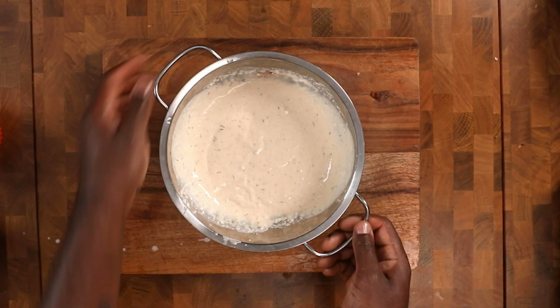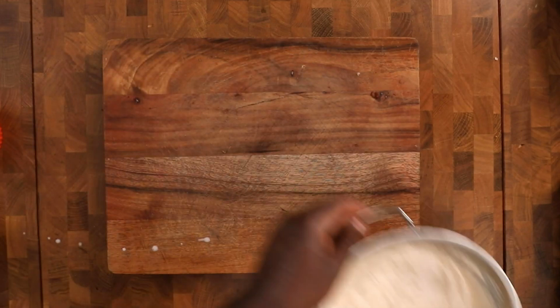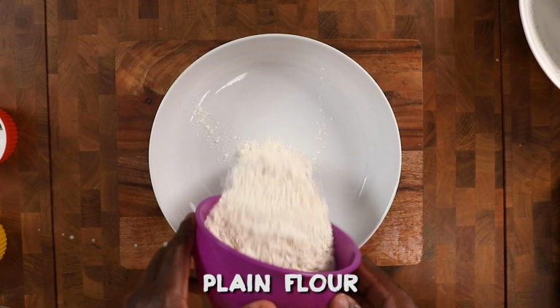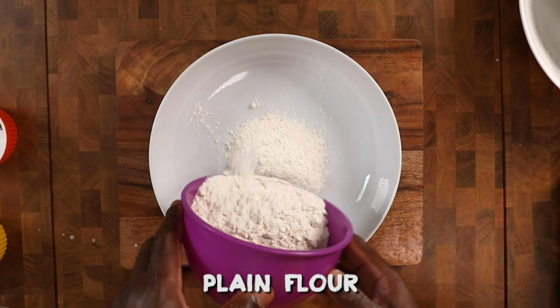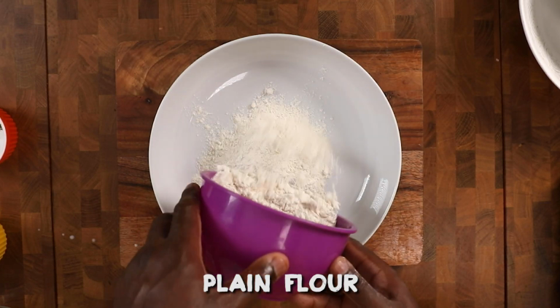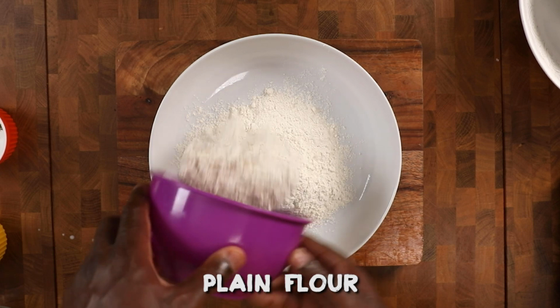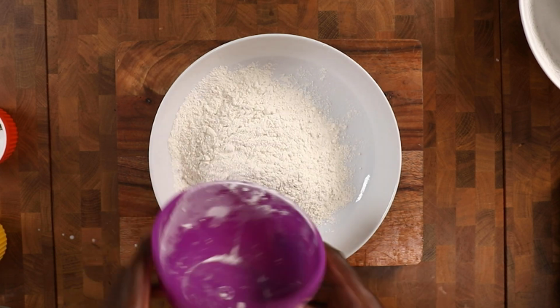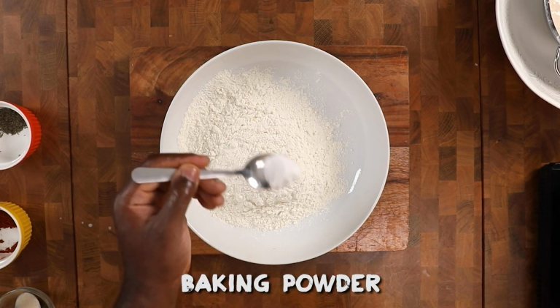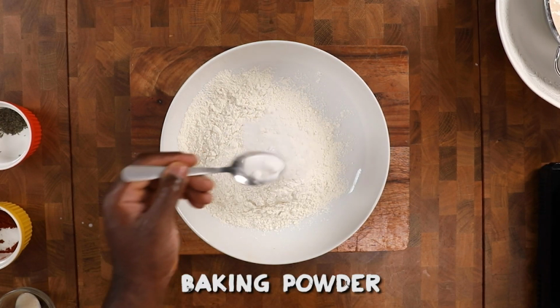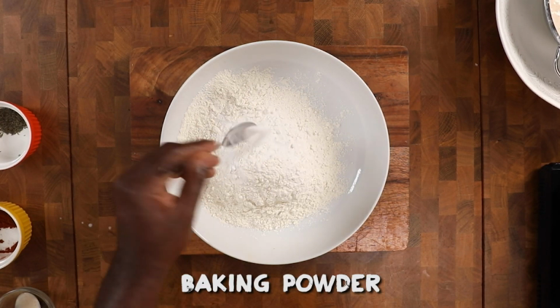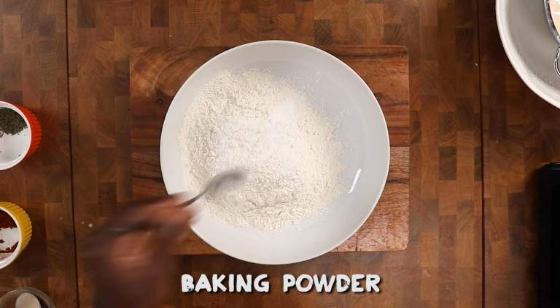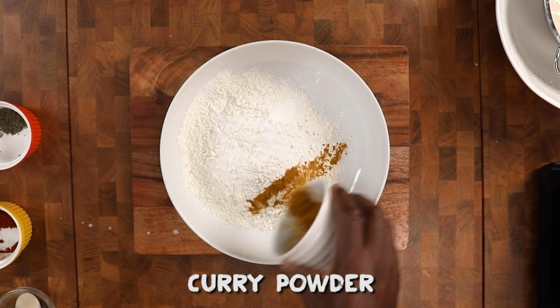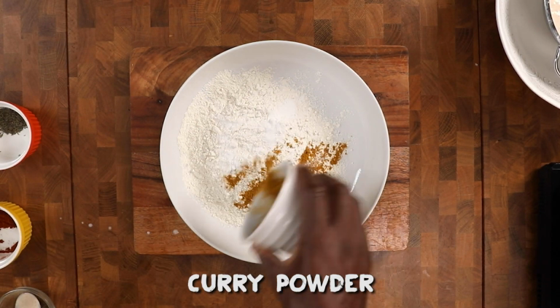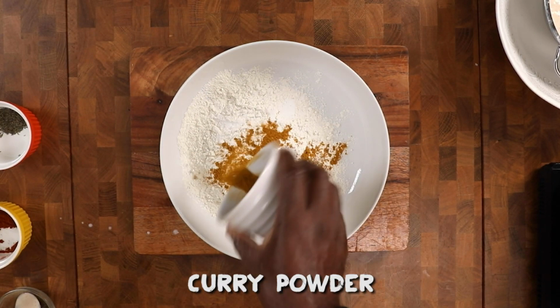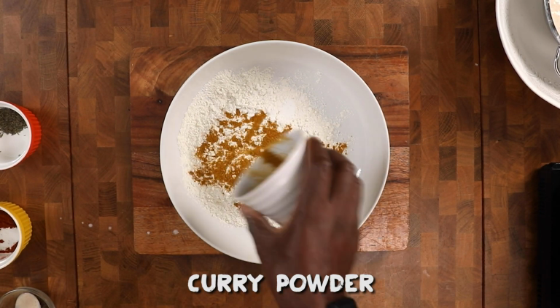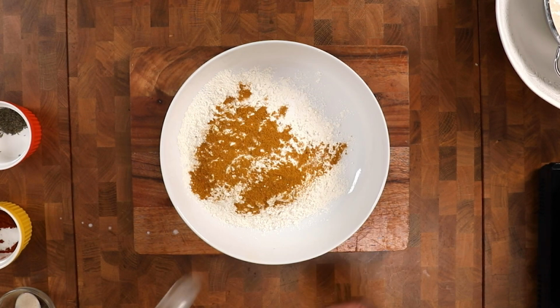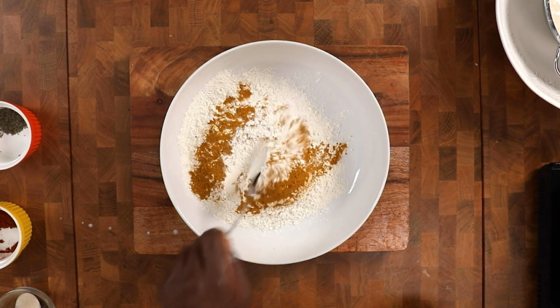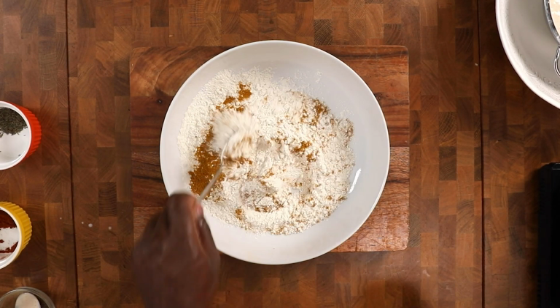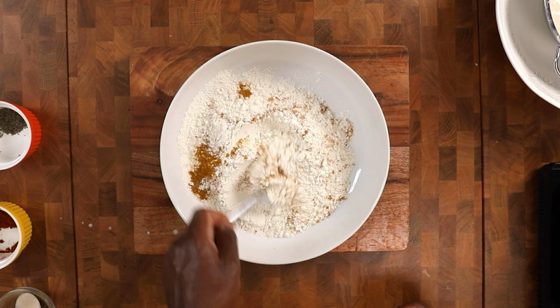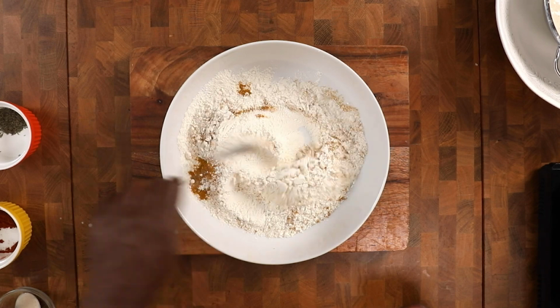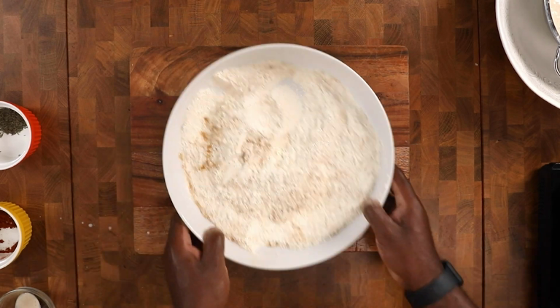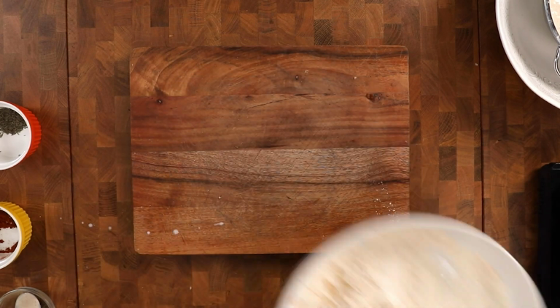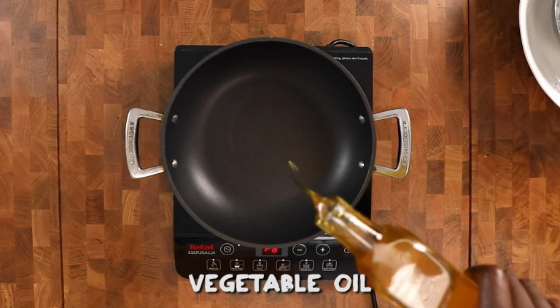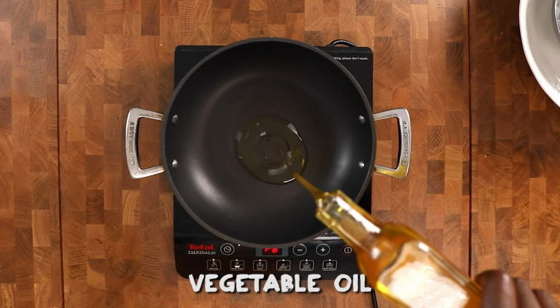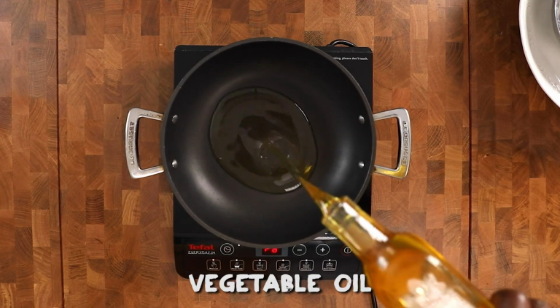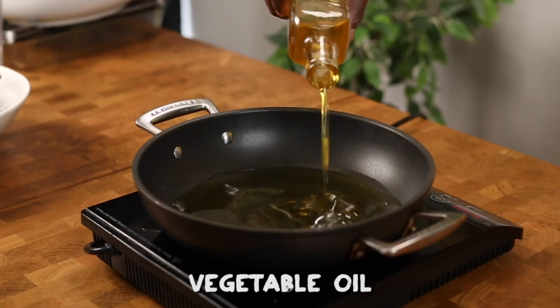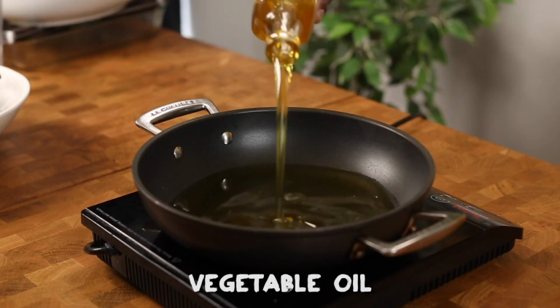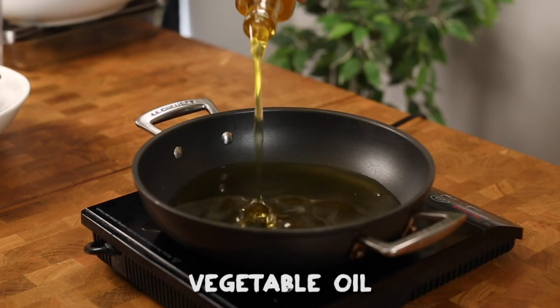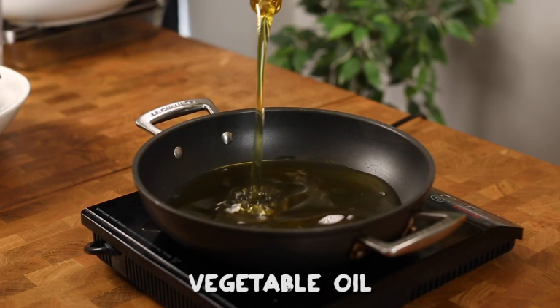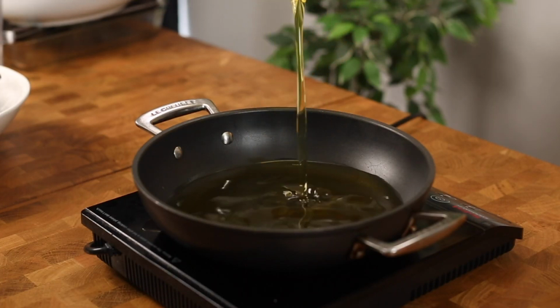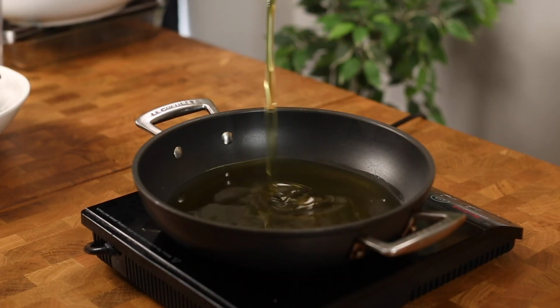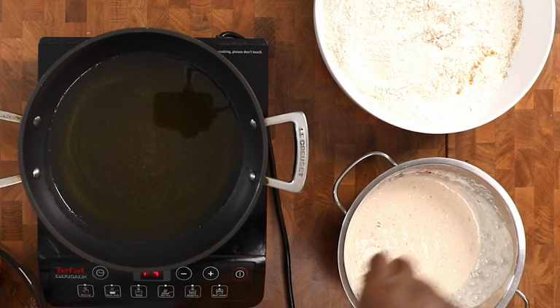In the next bowl, add in your flour, baking powder, and curry powder — because you want the batter to be golden brown. Mix it up.